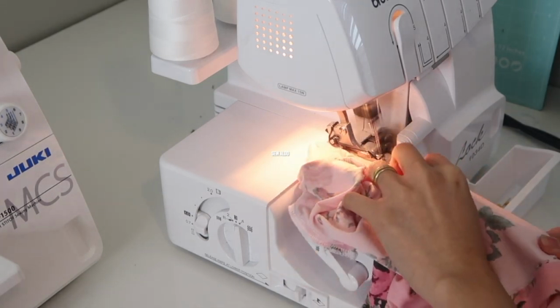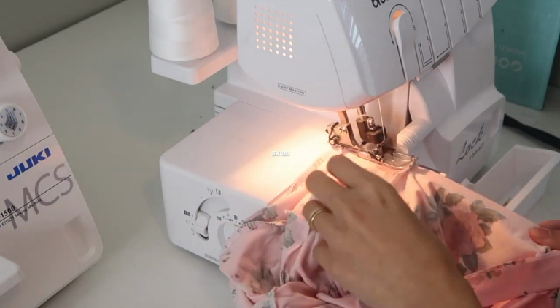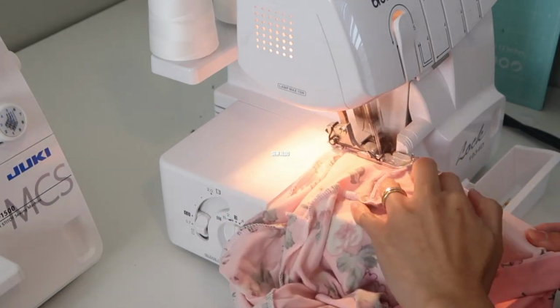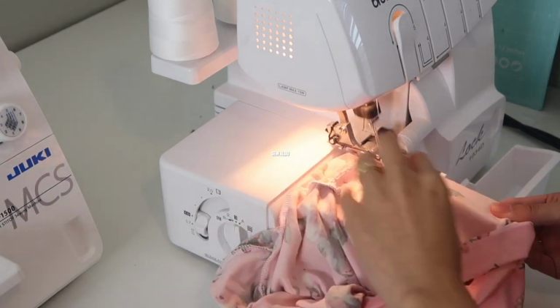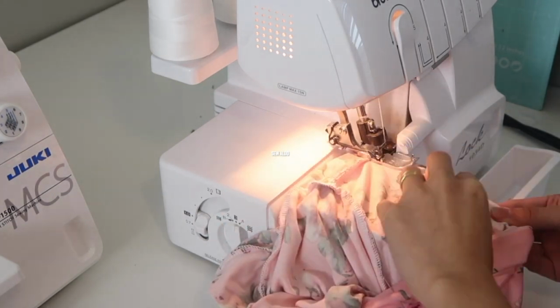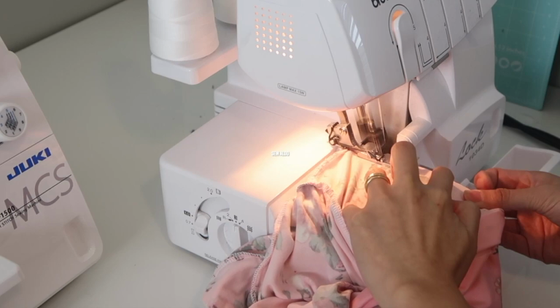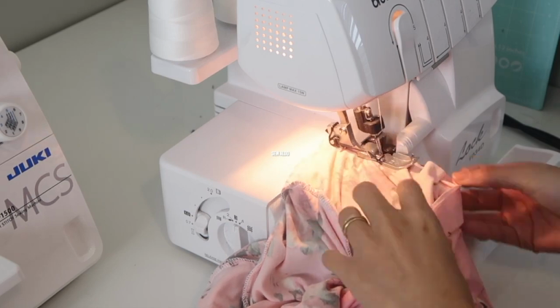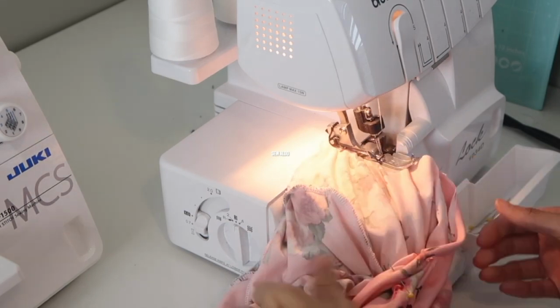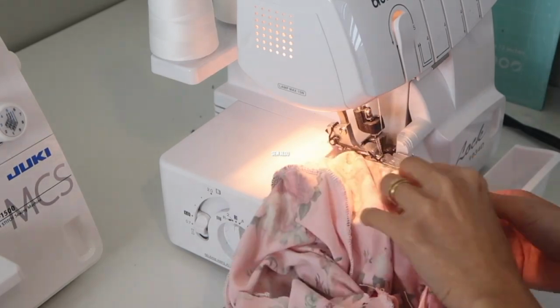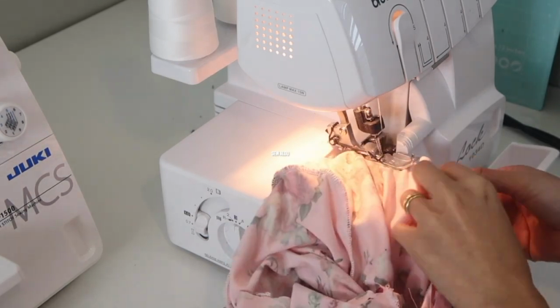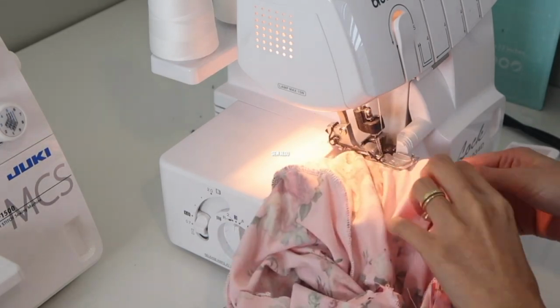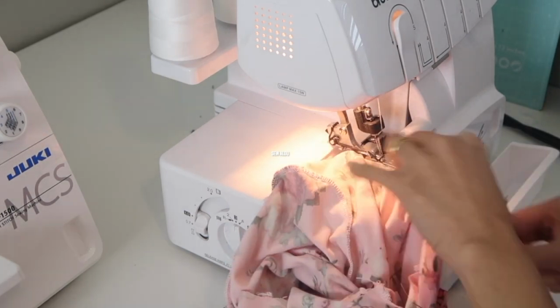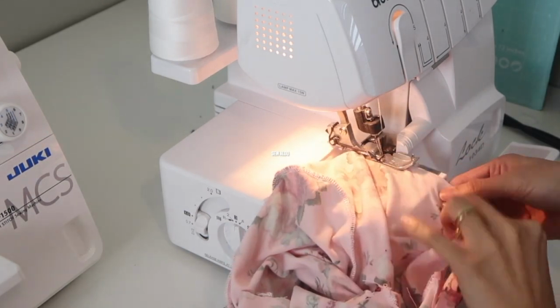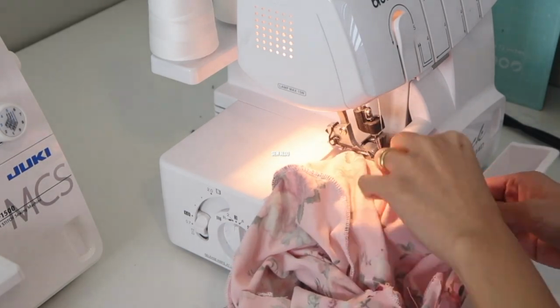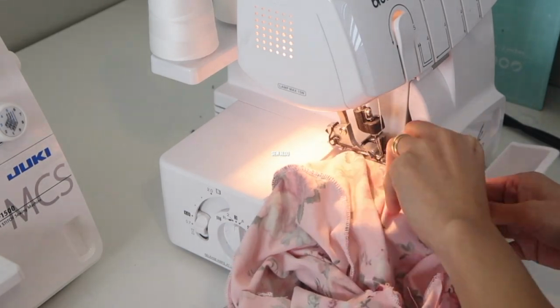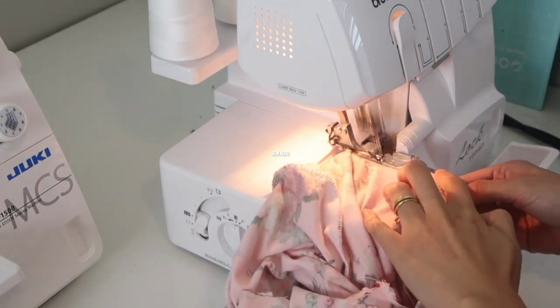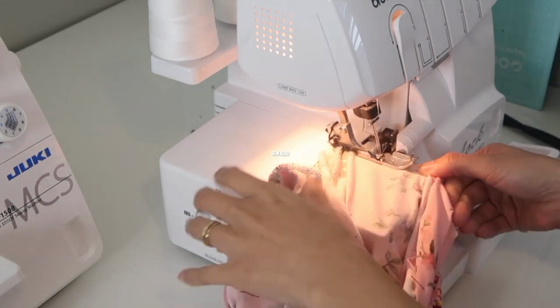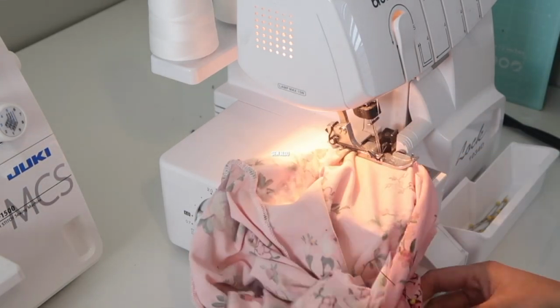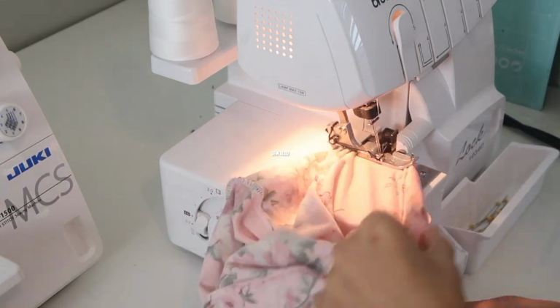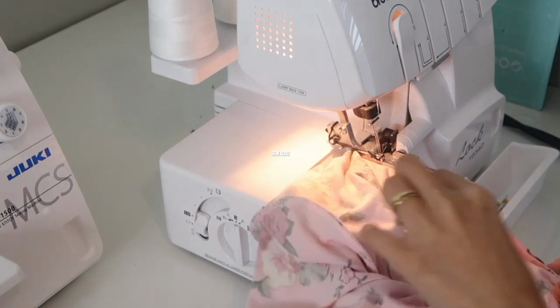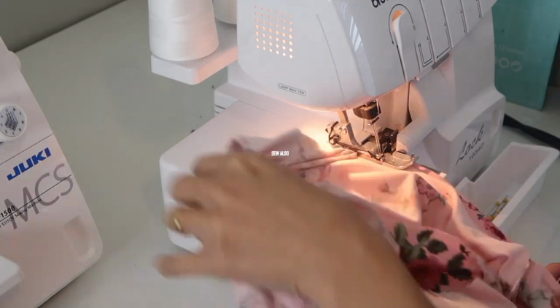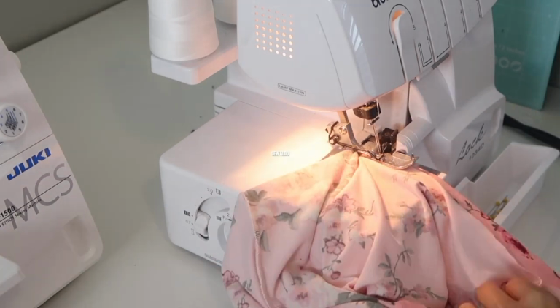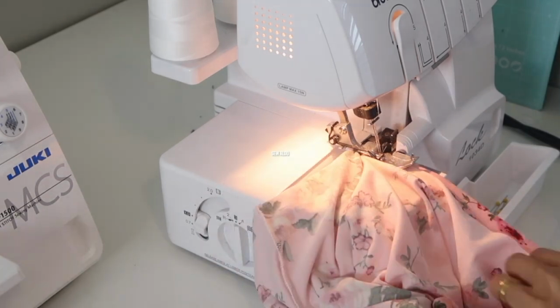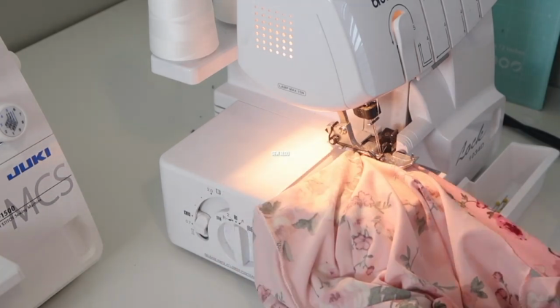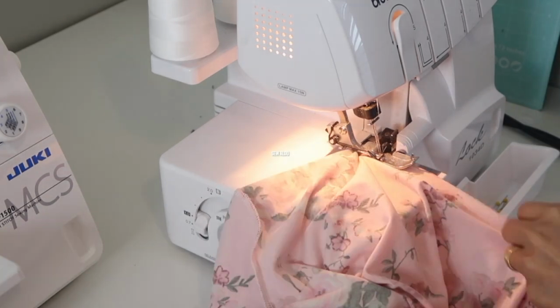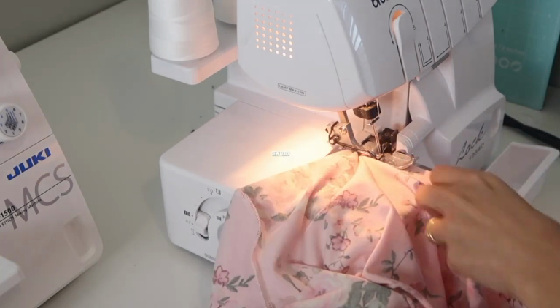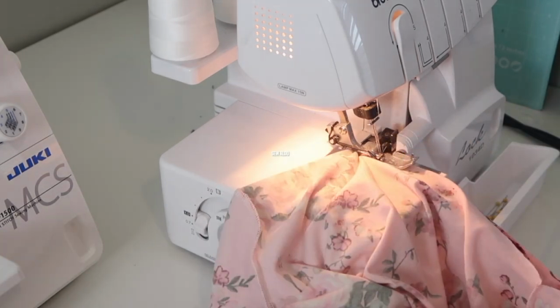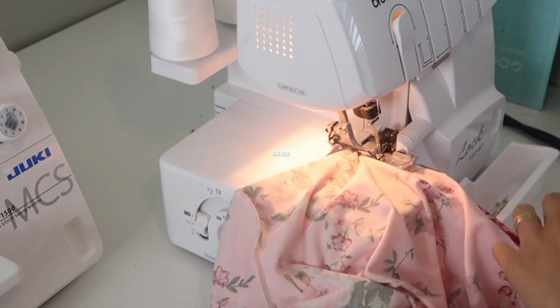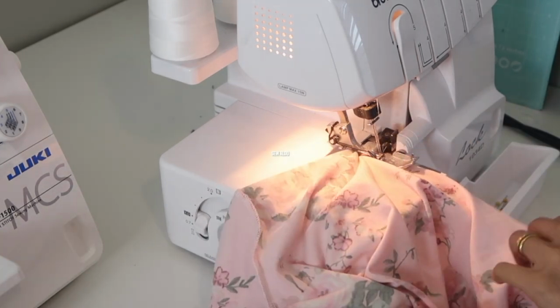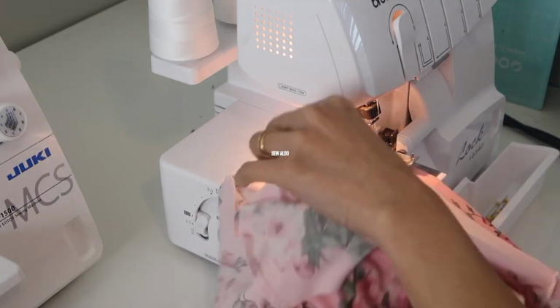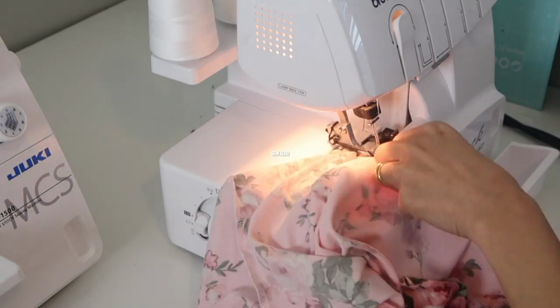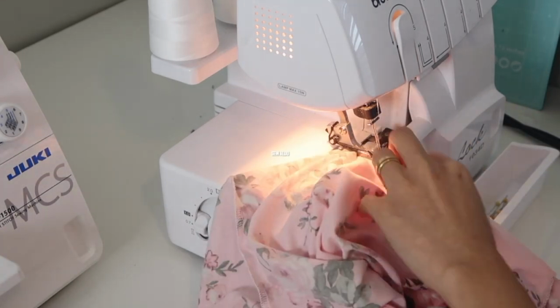Also, if you are wondering, I started sewing at the V. If you don't have a serger, you can totally do this on your regular sewing machine — you can use a zigzag stitch or a stretch stitch.